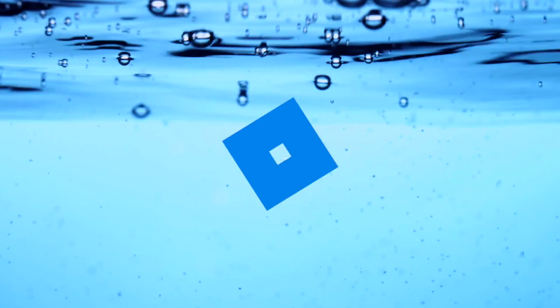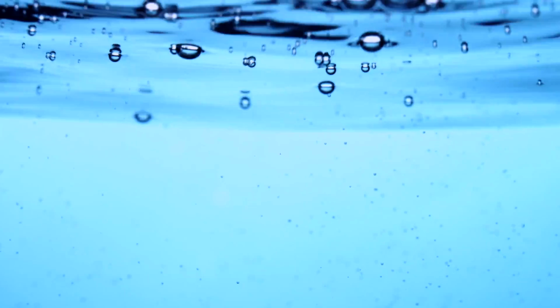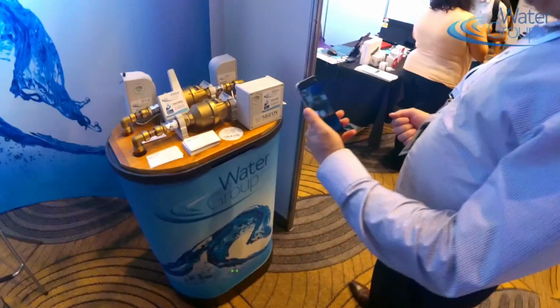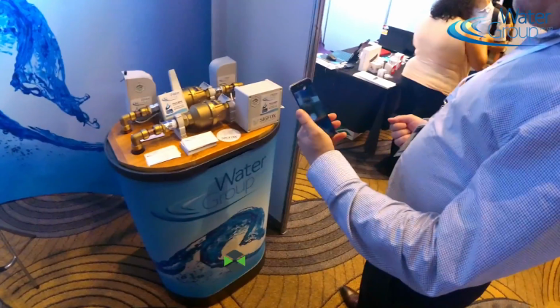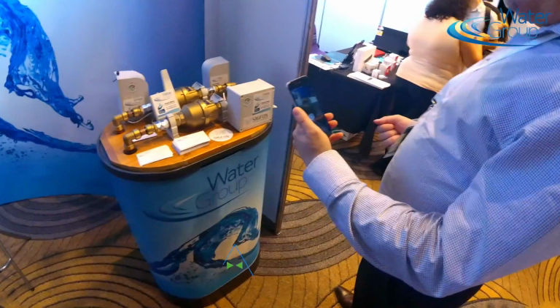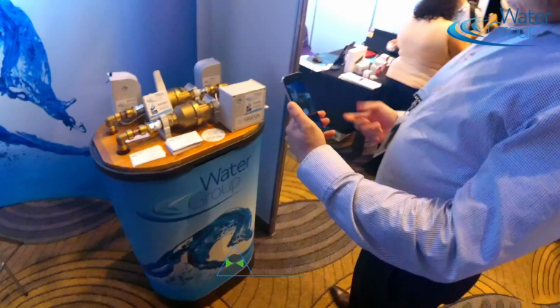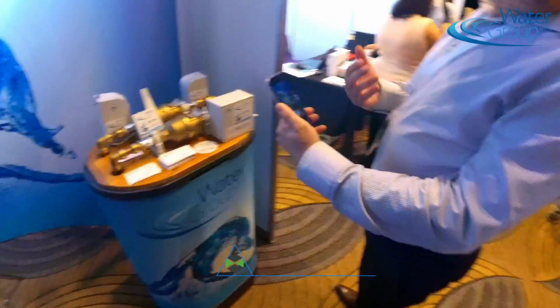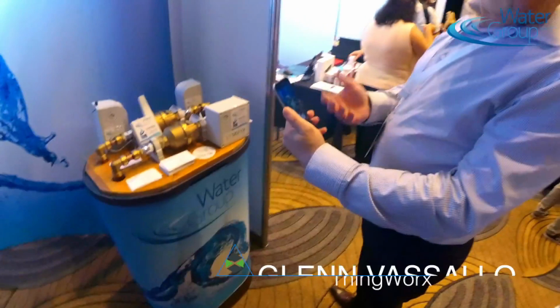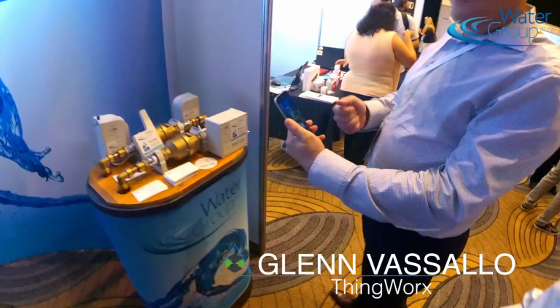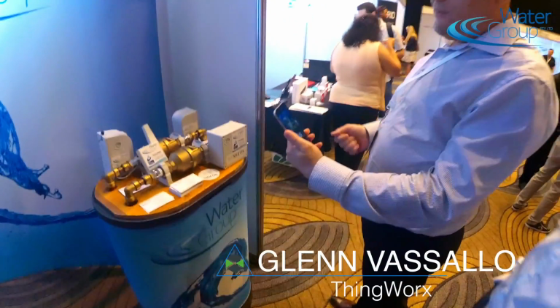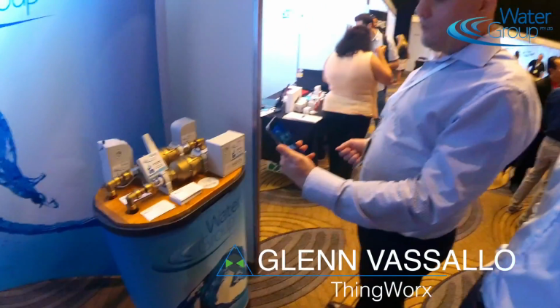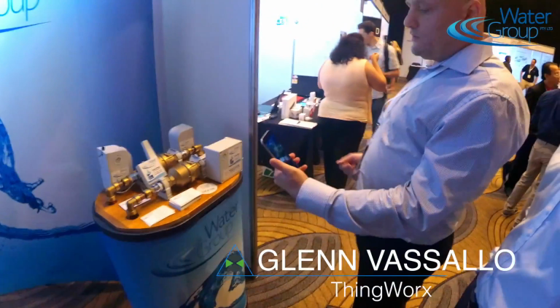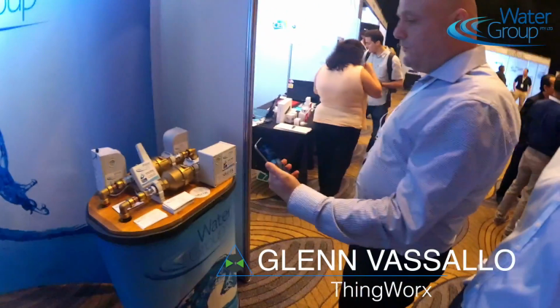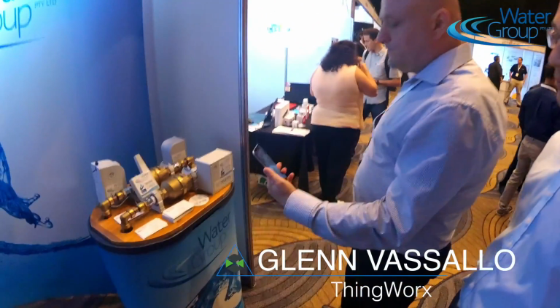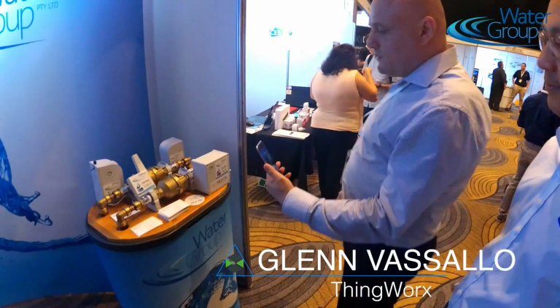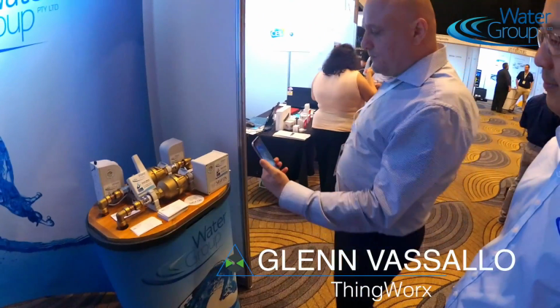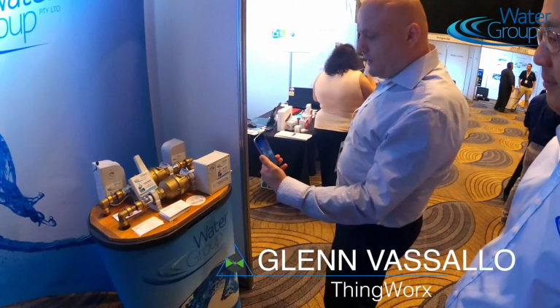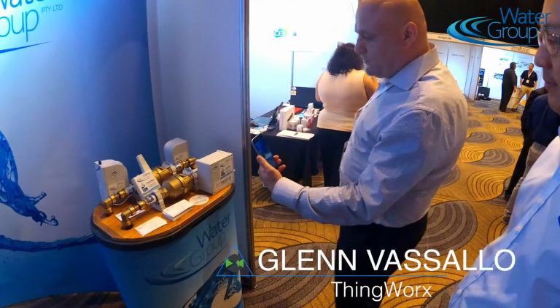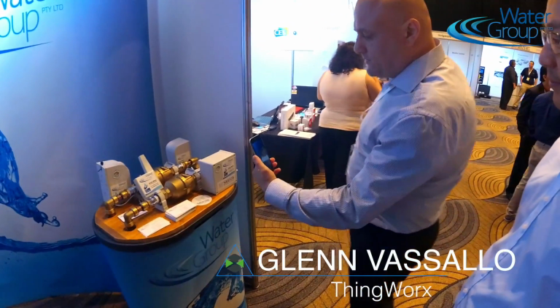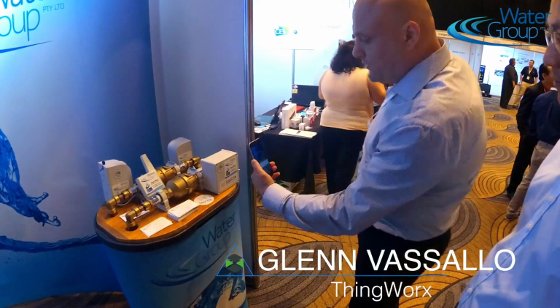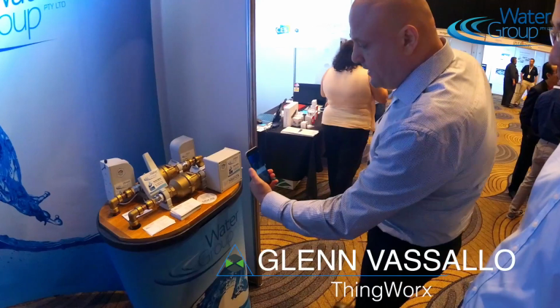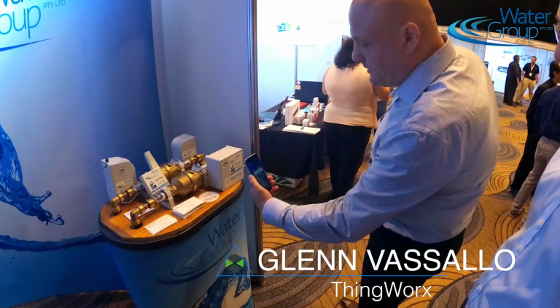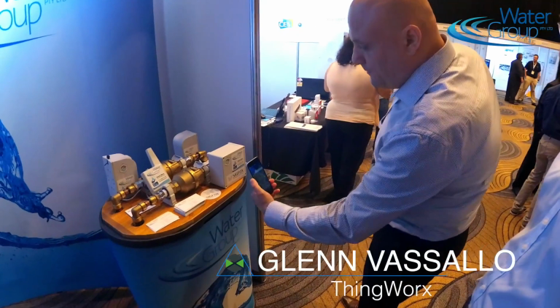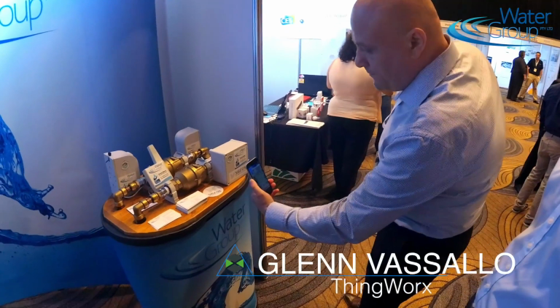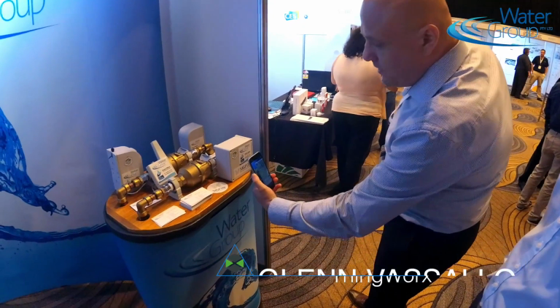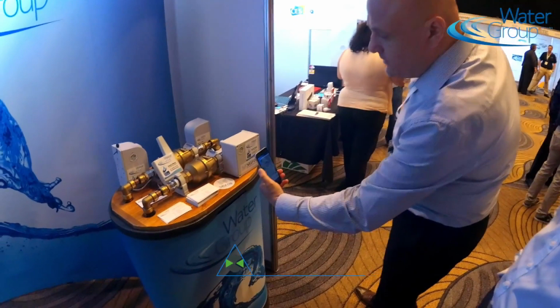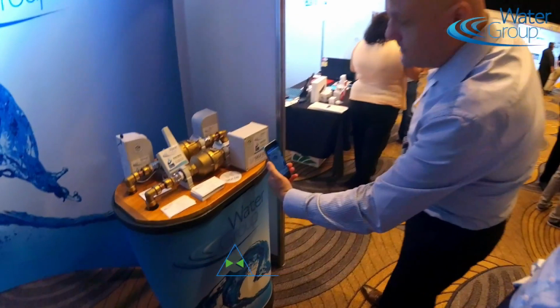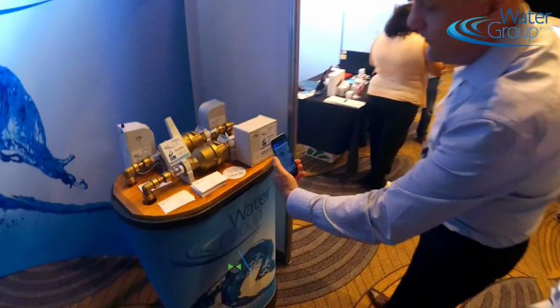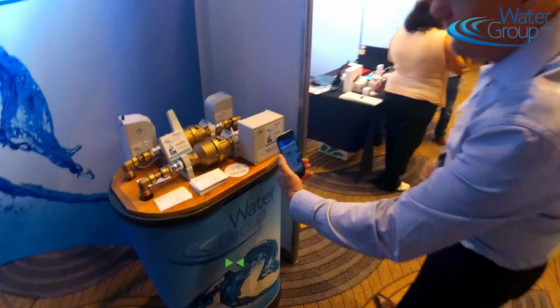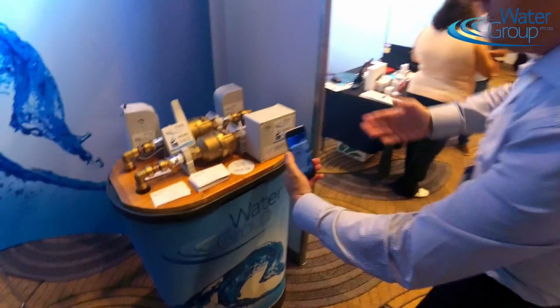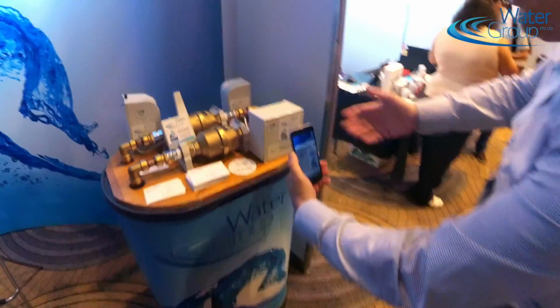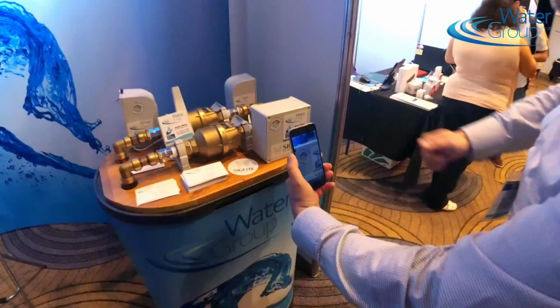What we have here is an app called Thingworks View. By using the Thingmark, I can identify this water meter.